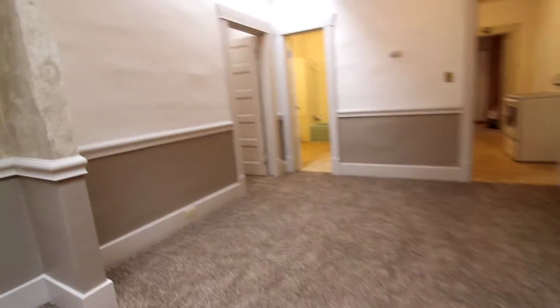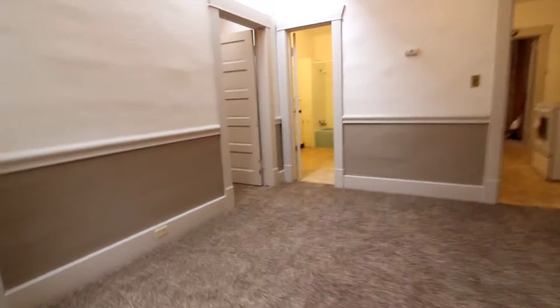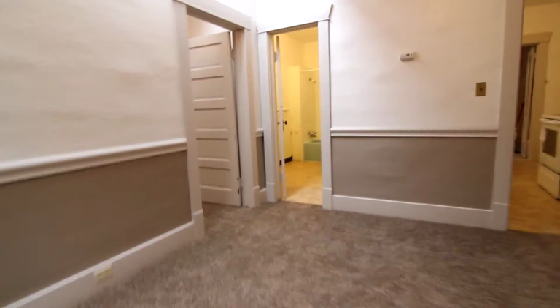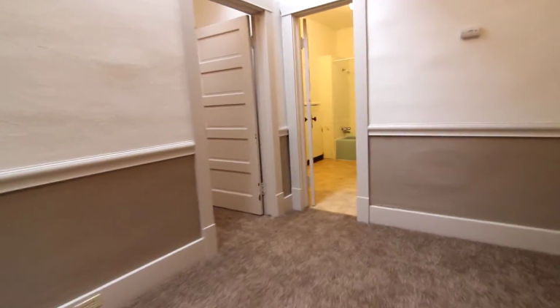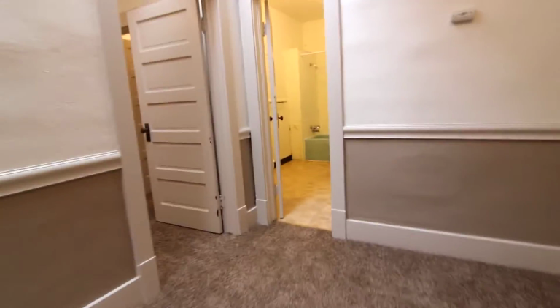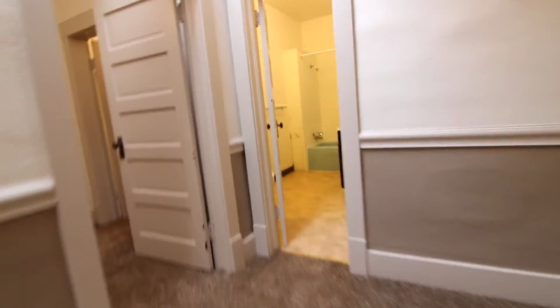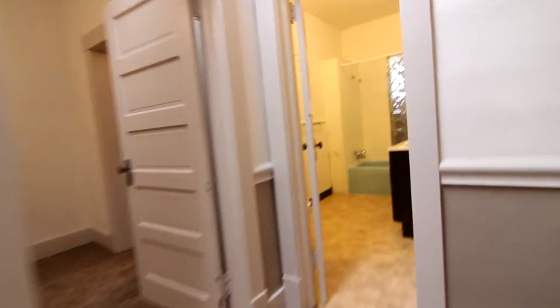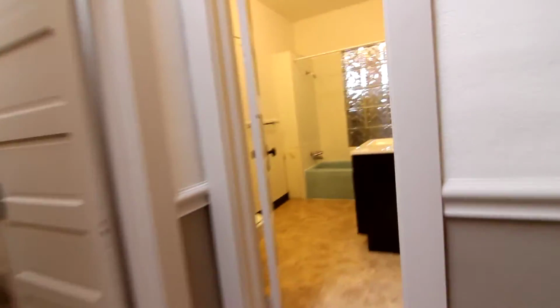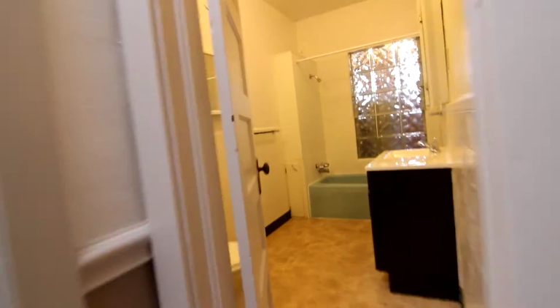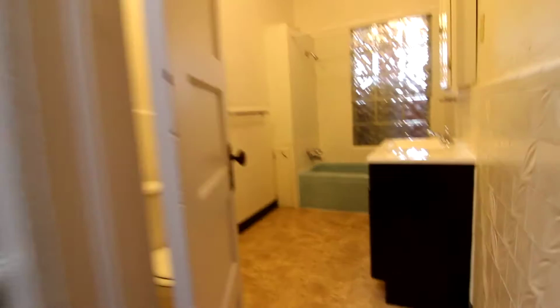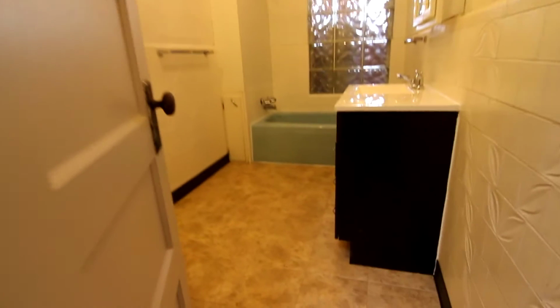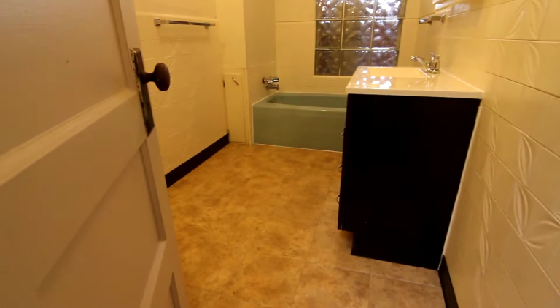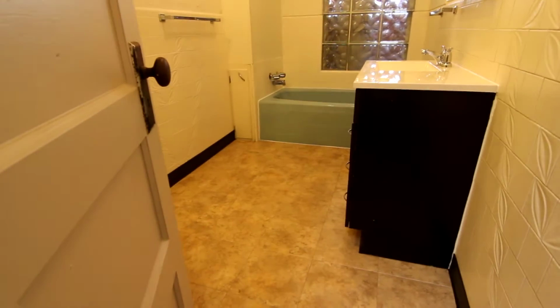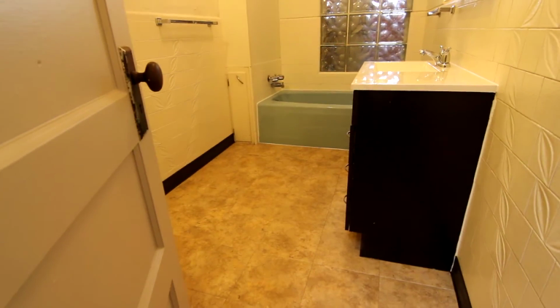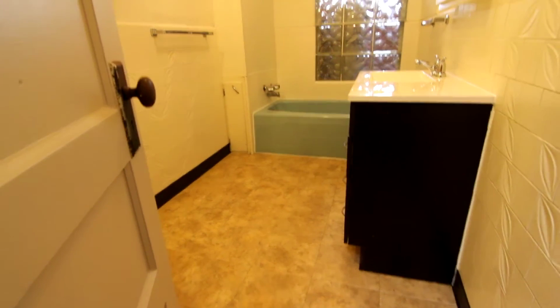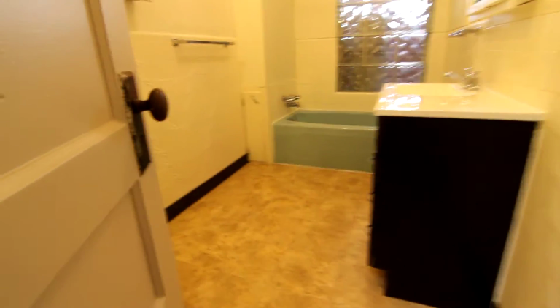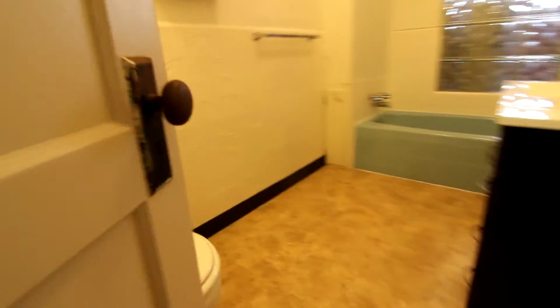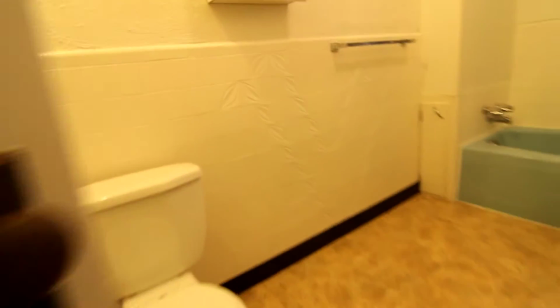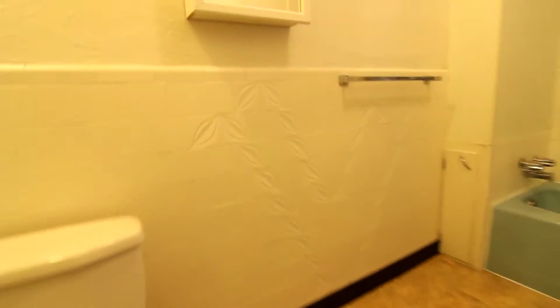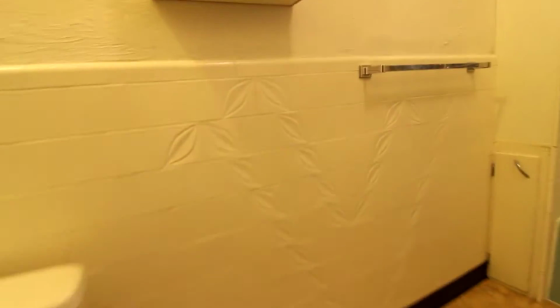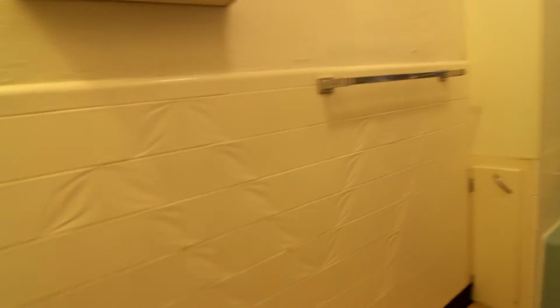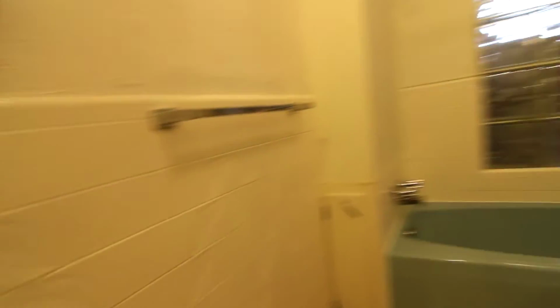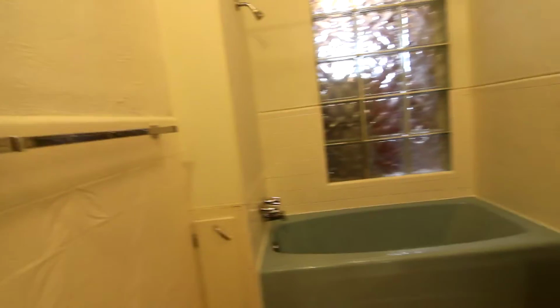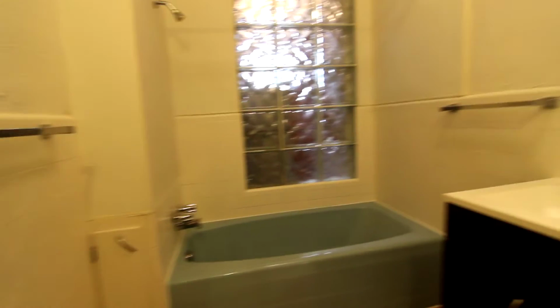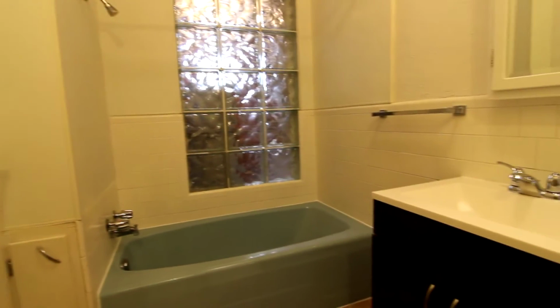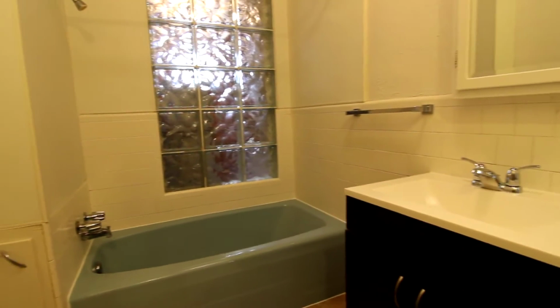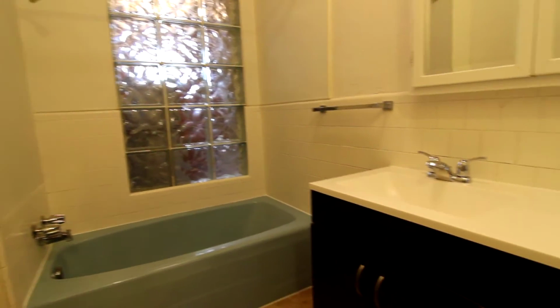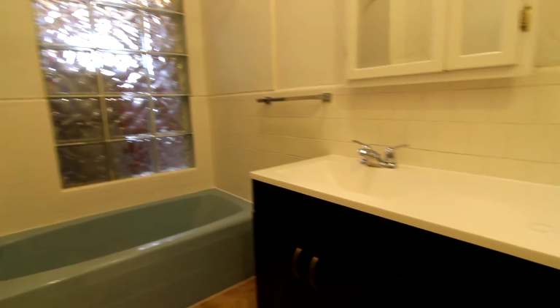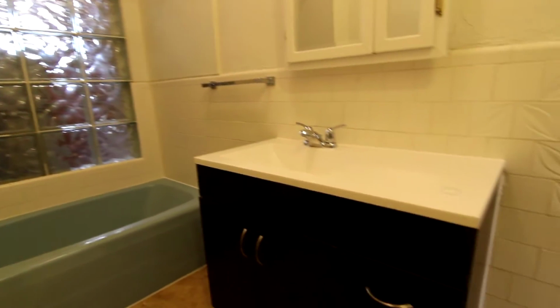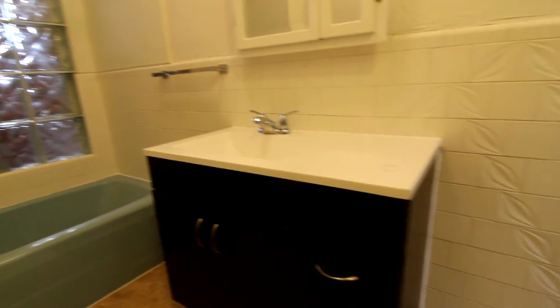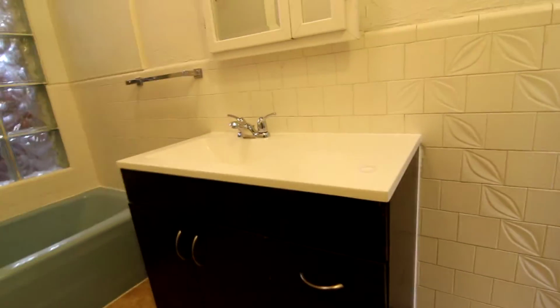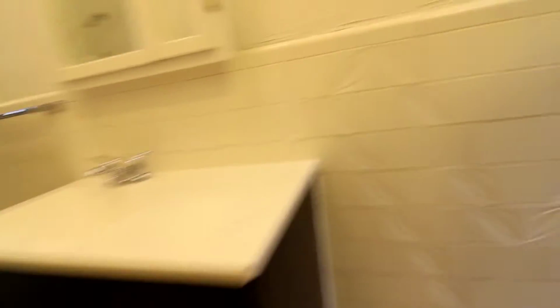Located right off of the living space we have the bathroom. Nice looking tile floor and an updated vanity.